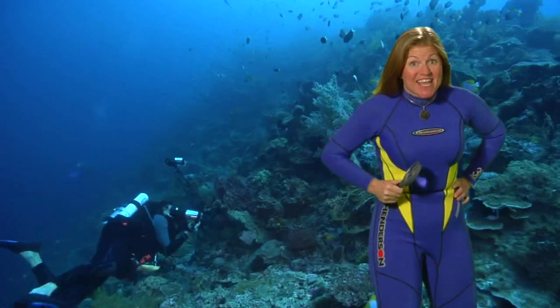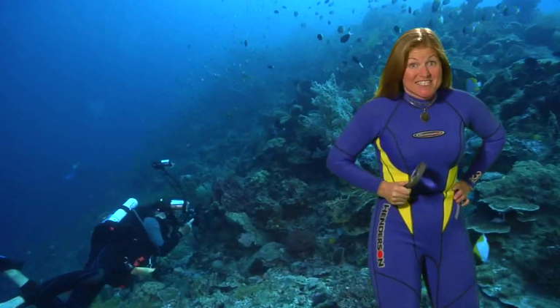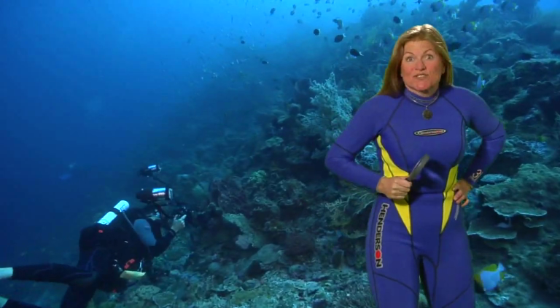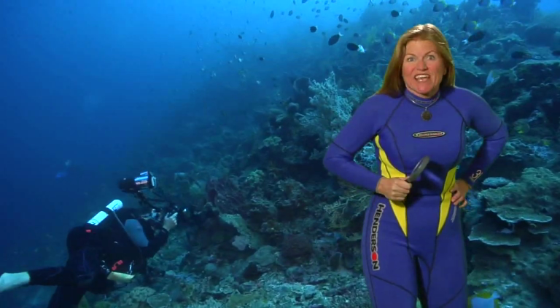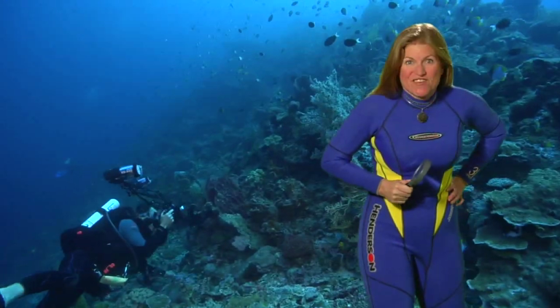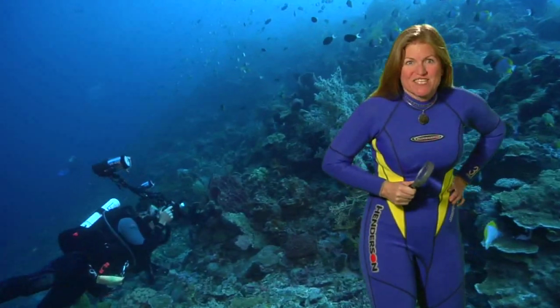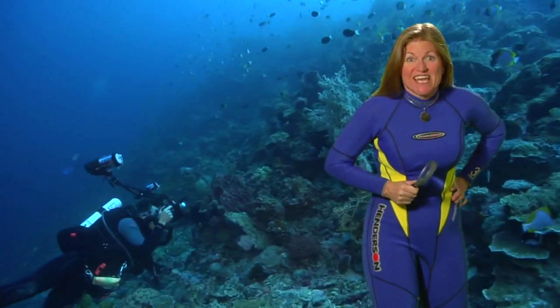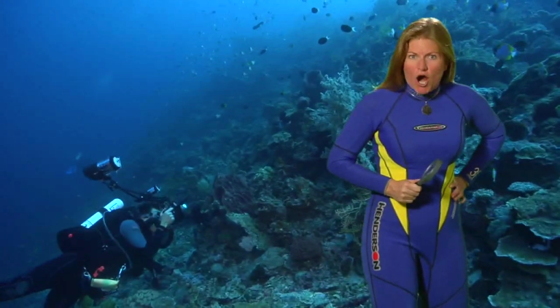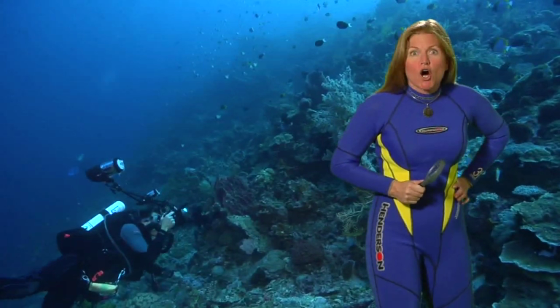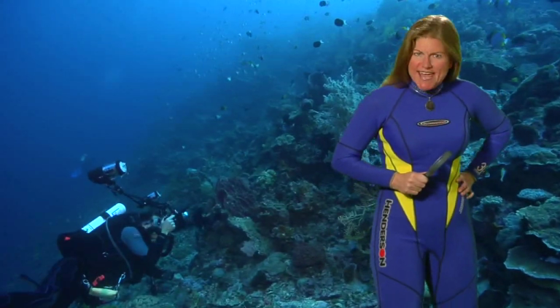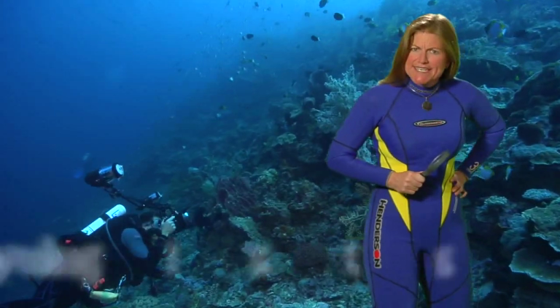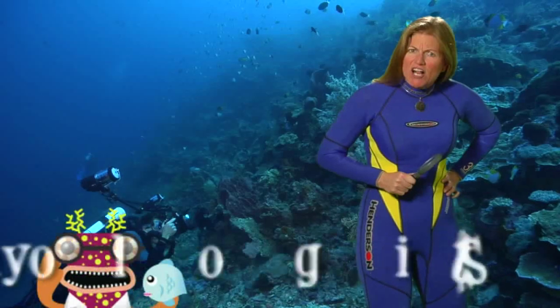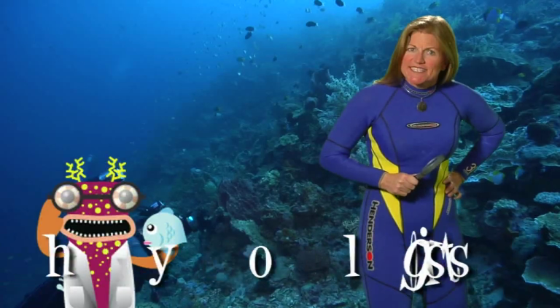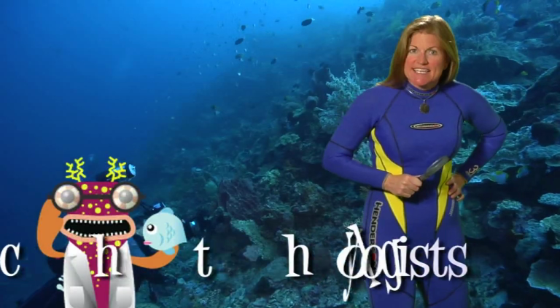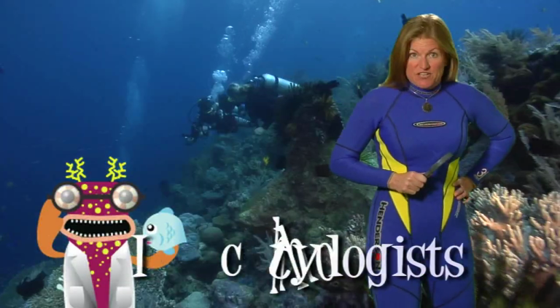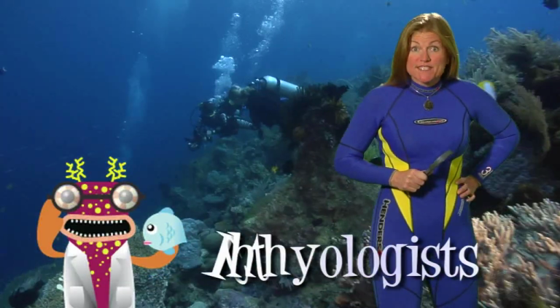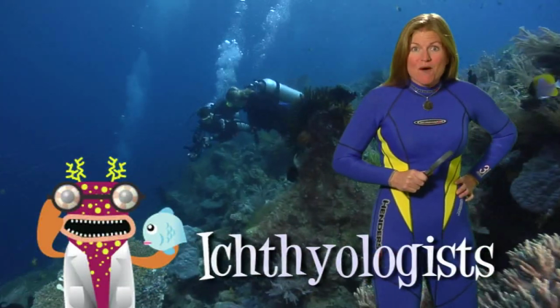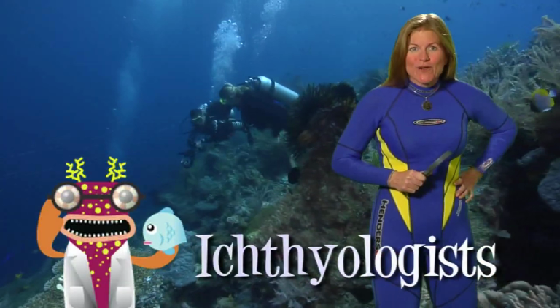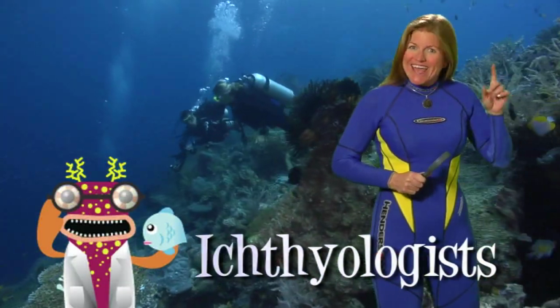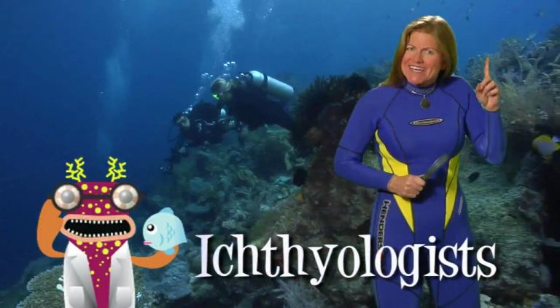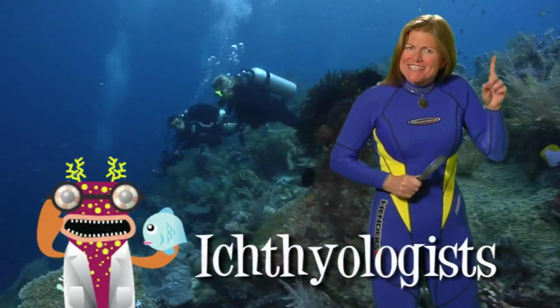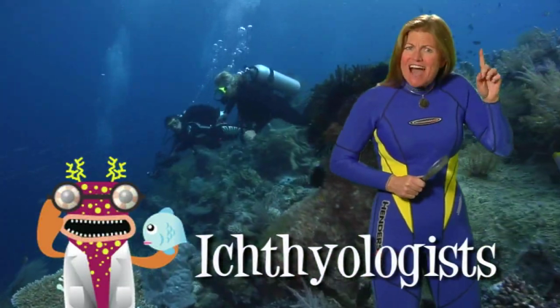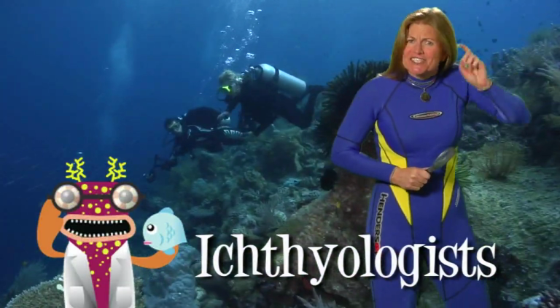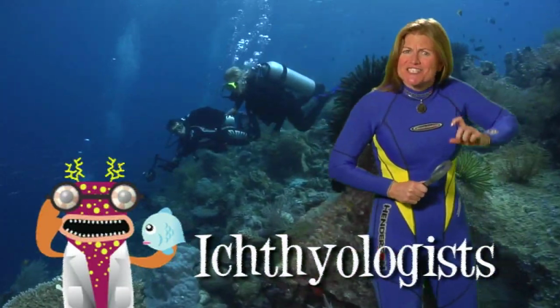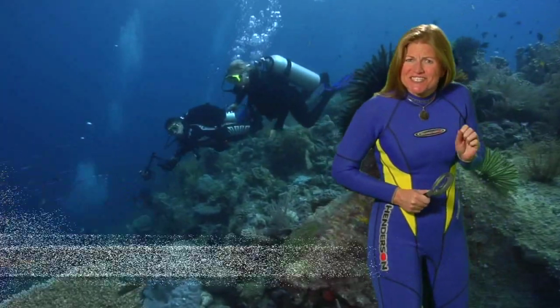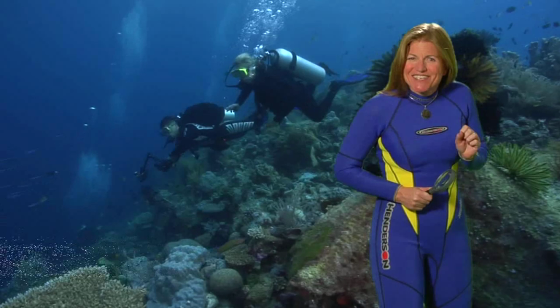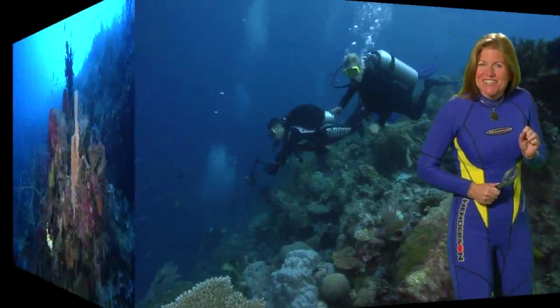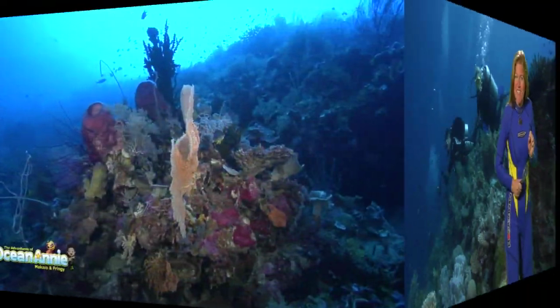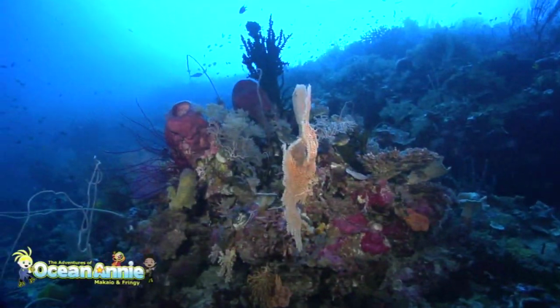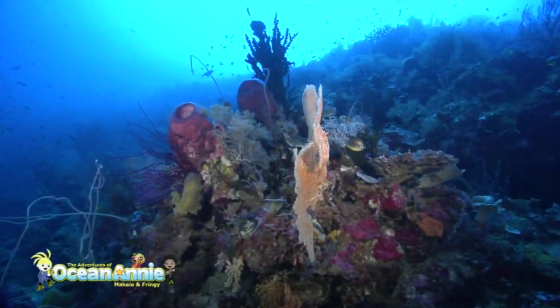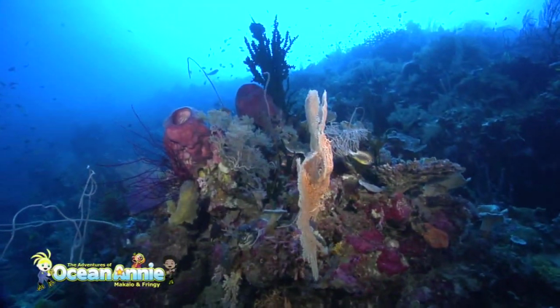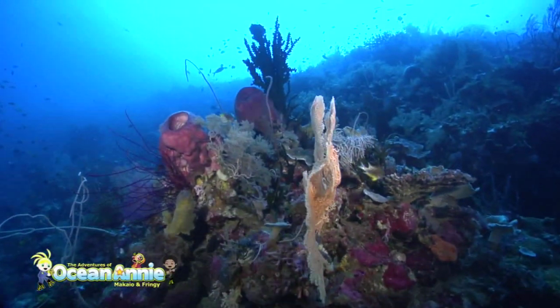Scientists who study fish of the sea are called ichthyologists. Can you see that word? Ichthyologists. Let's keep swimming.